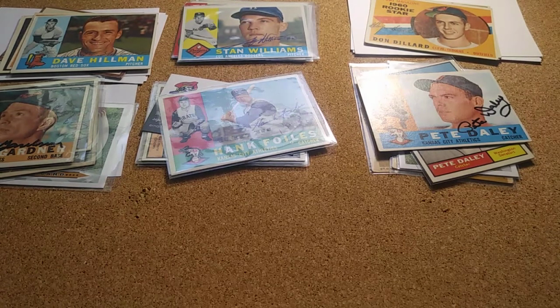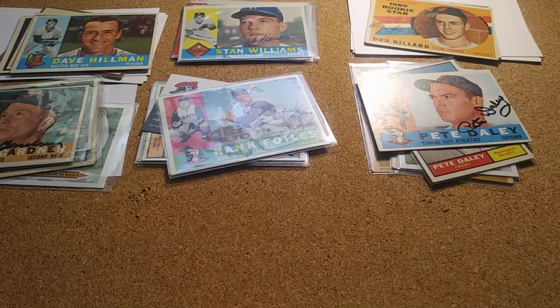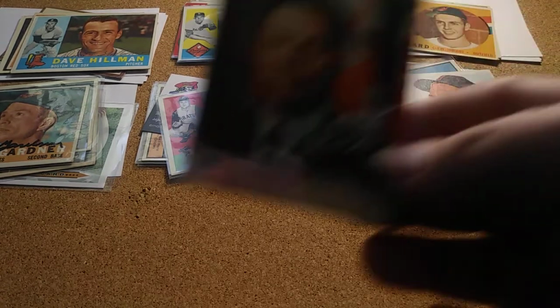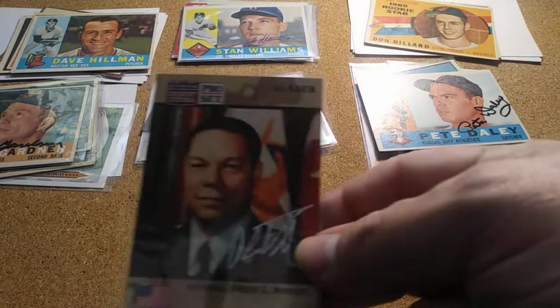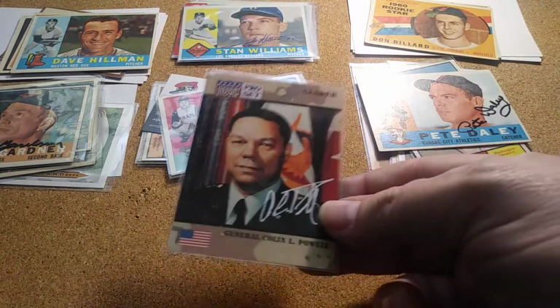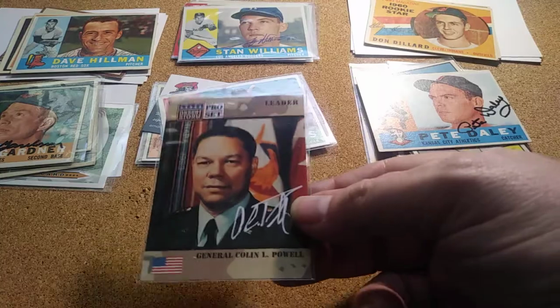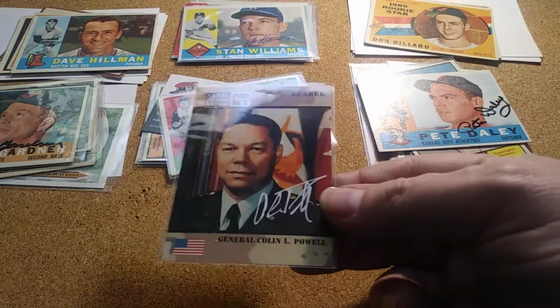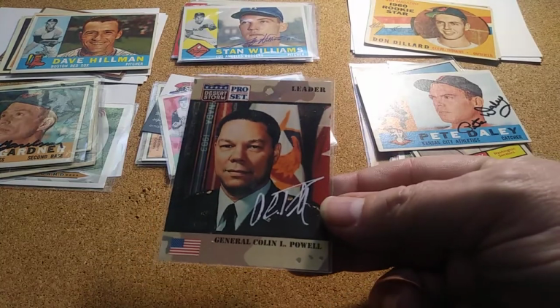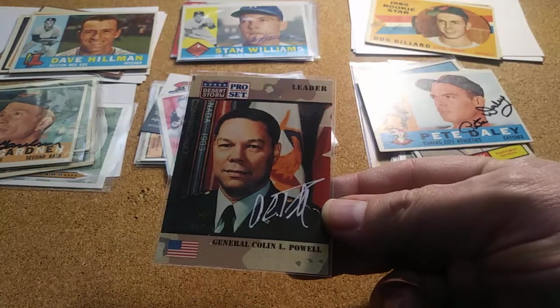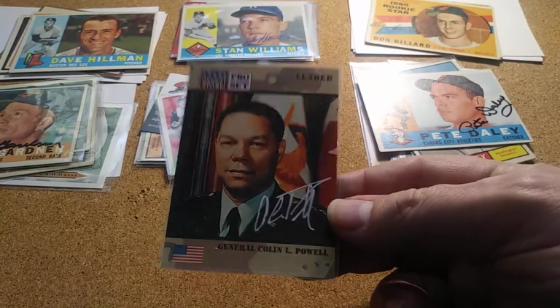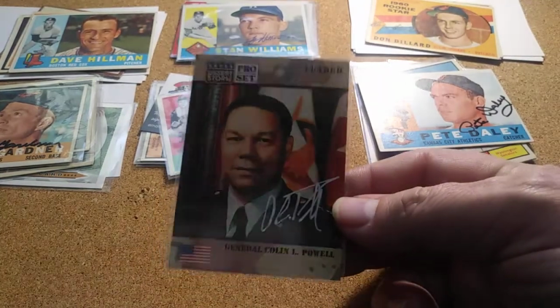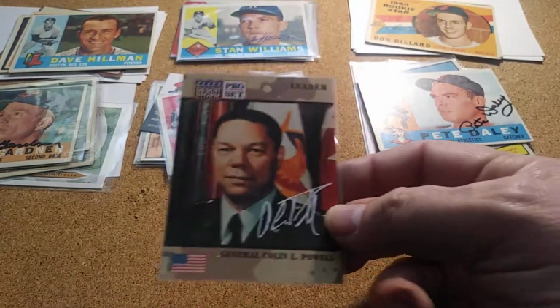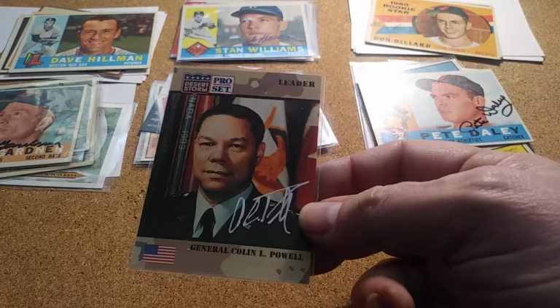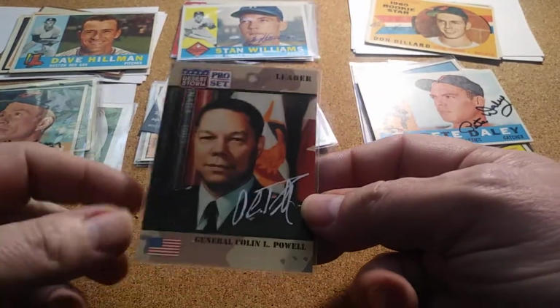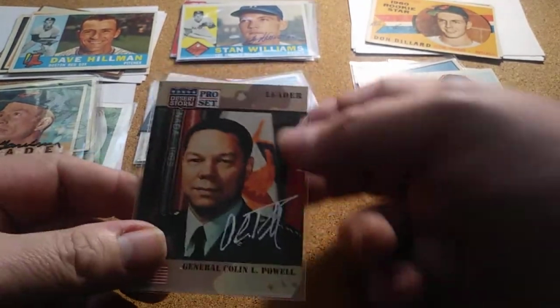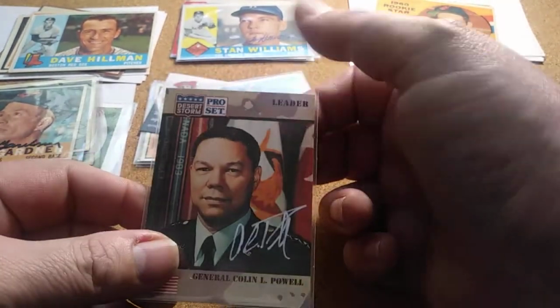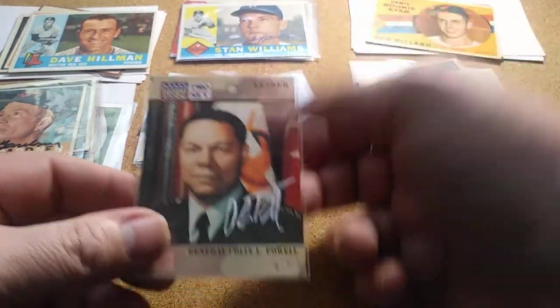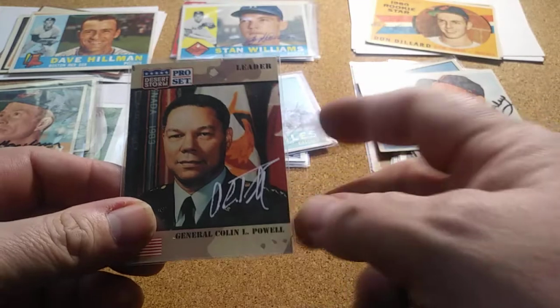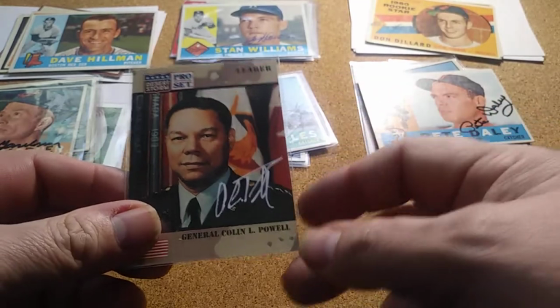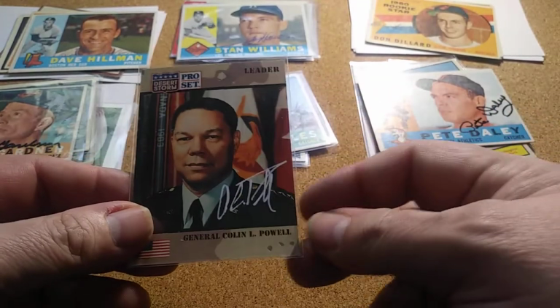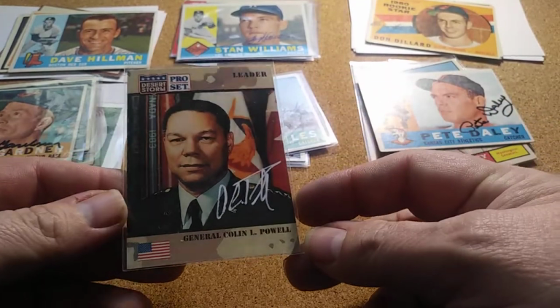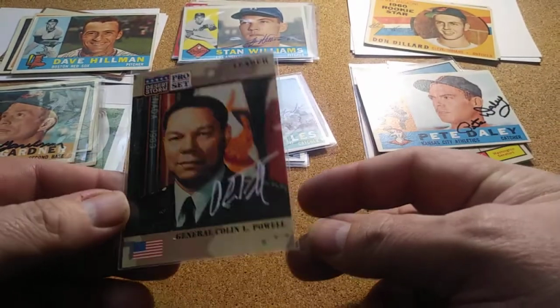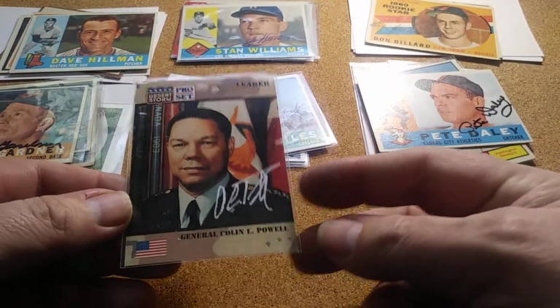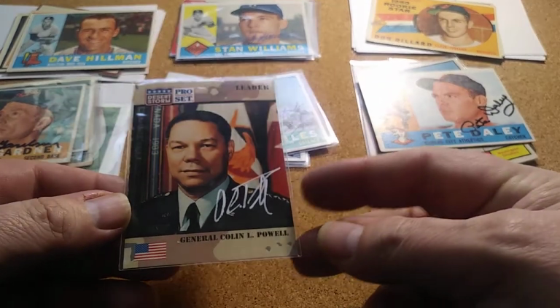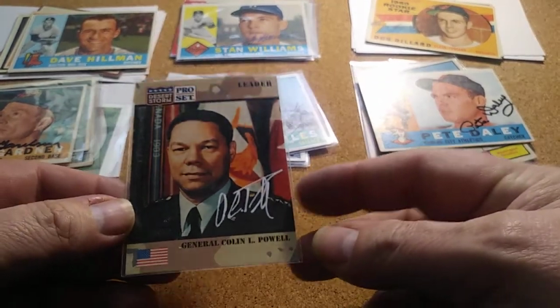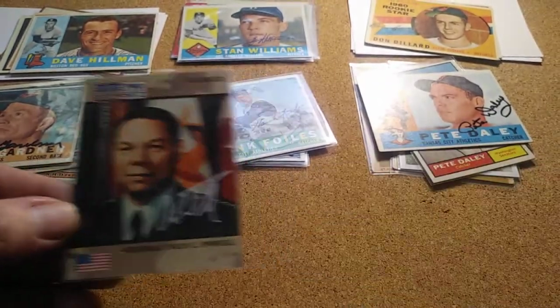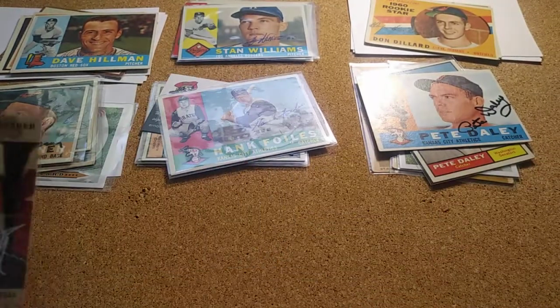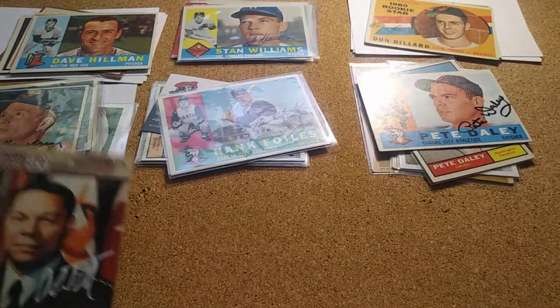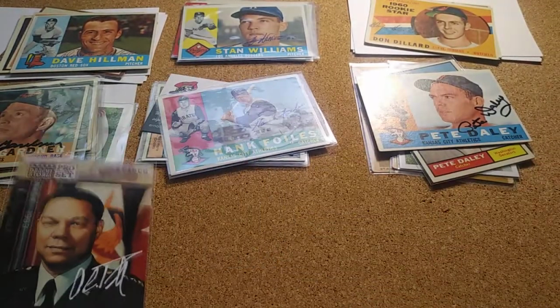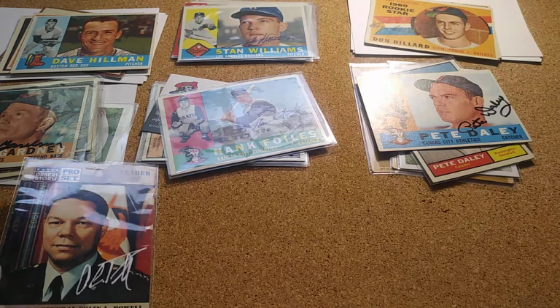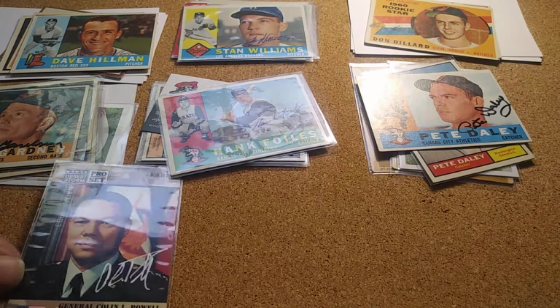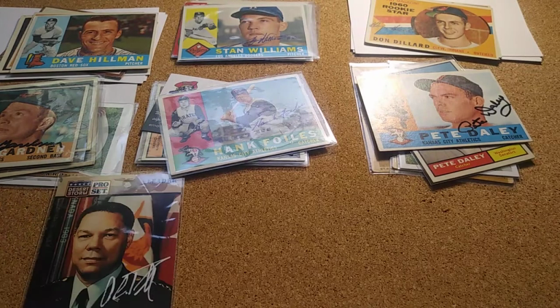This next one is a one-of-one — it's Colin Powell. I had the Desert Storm card and I wanted to send it off, so I did. It came back pretty quick with a pretty good signature. That was a neat one to get.